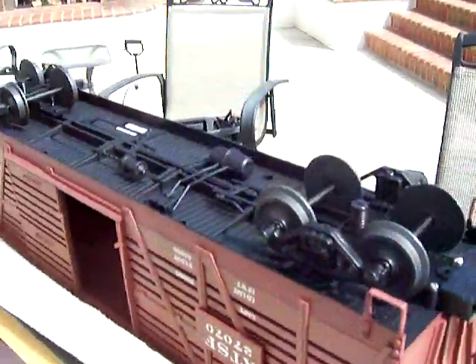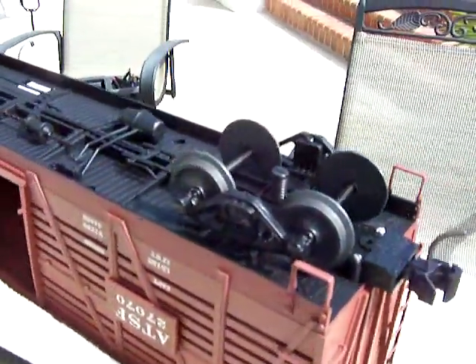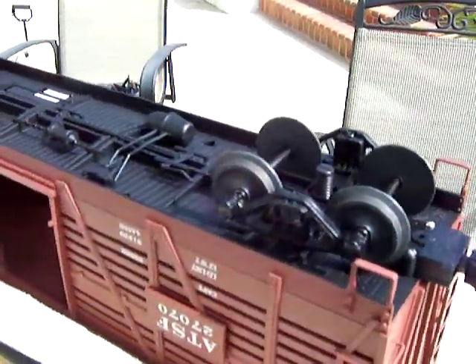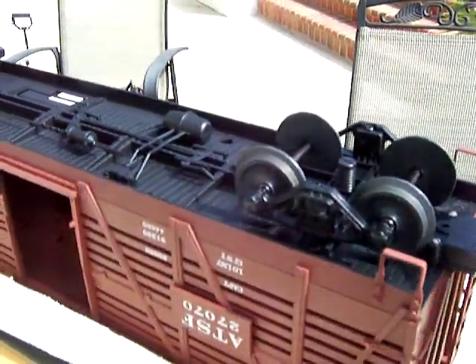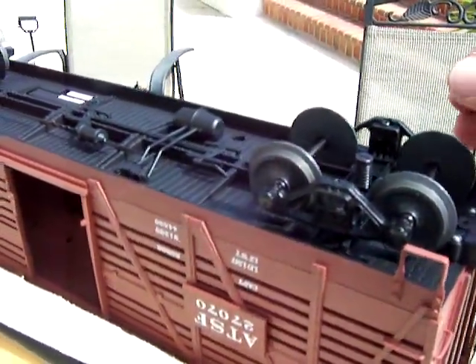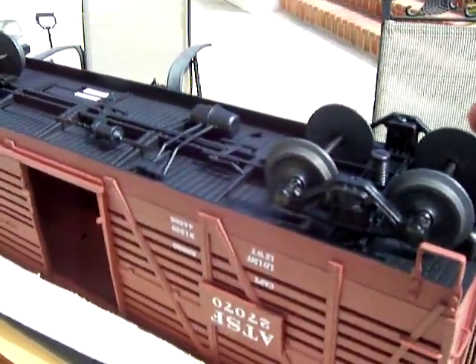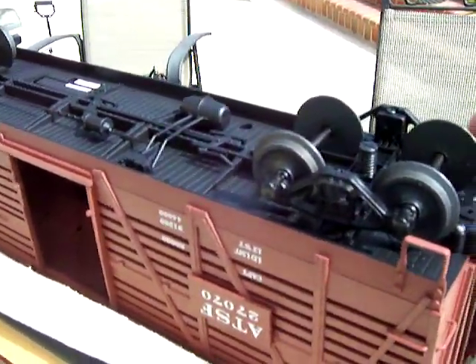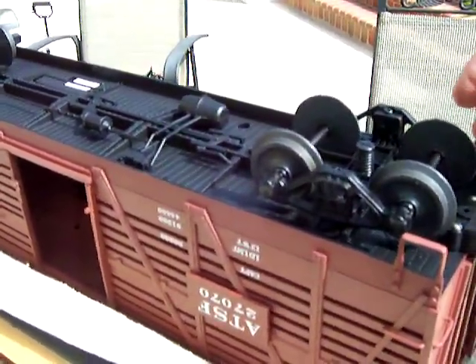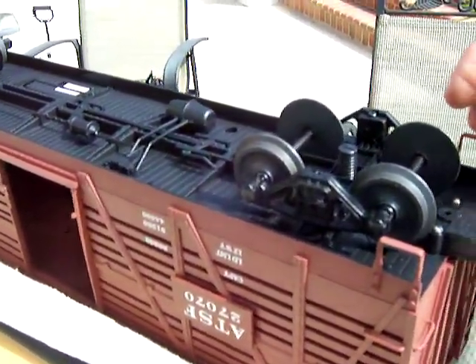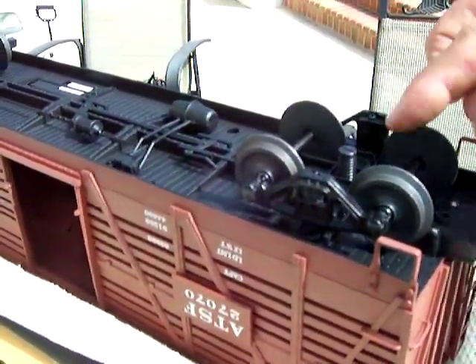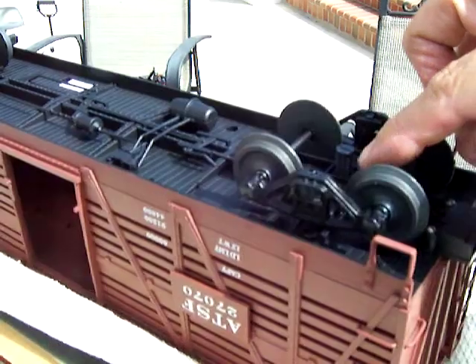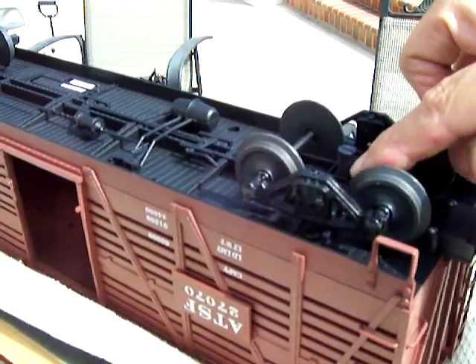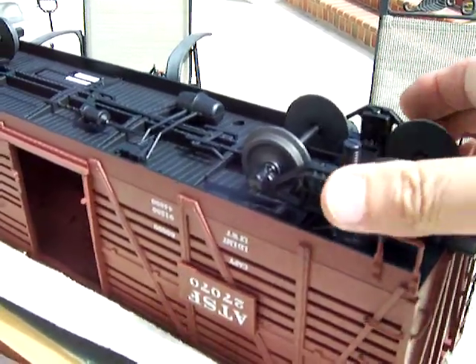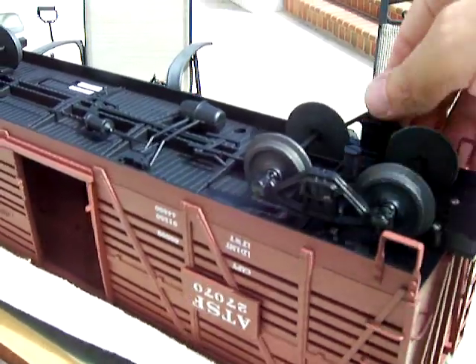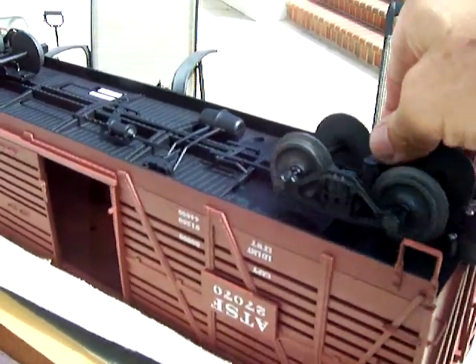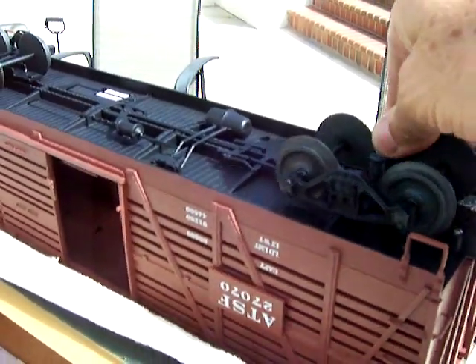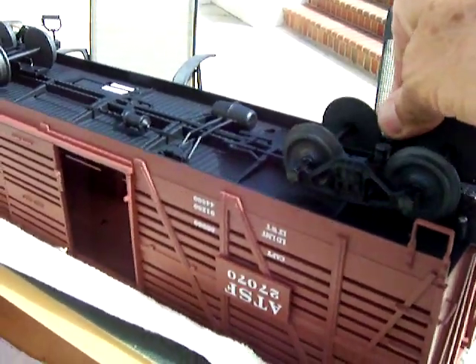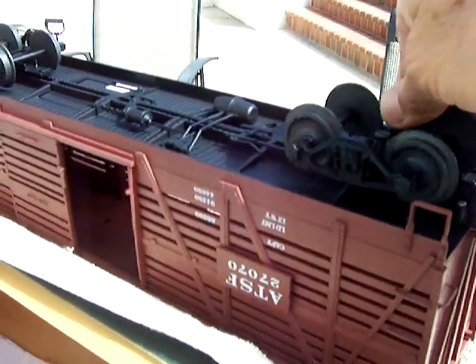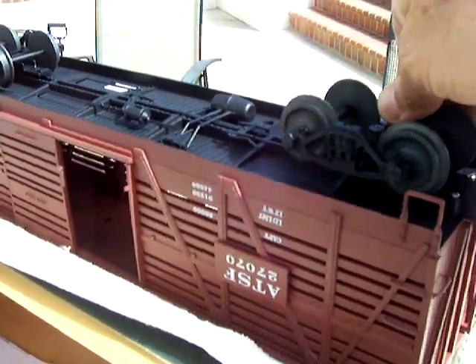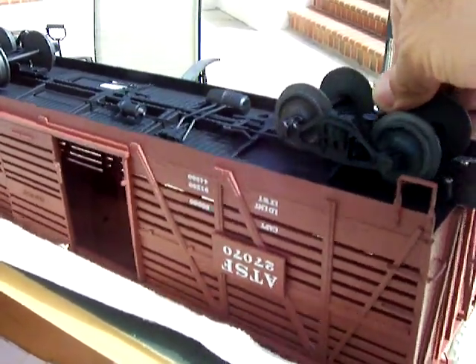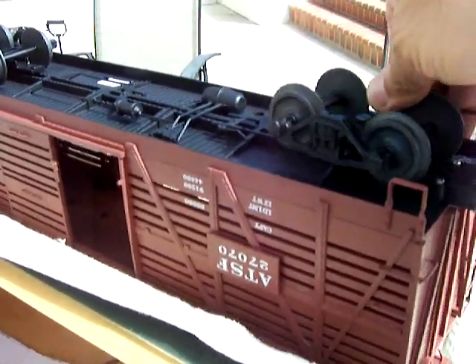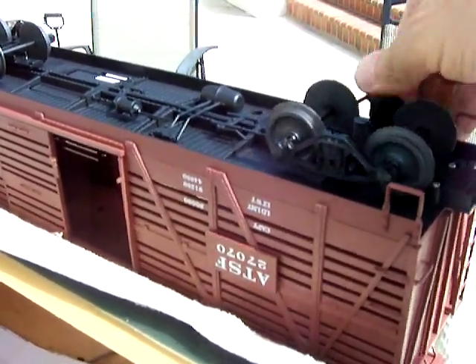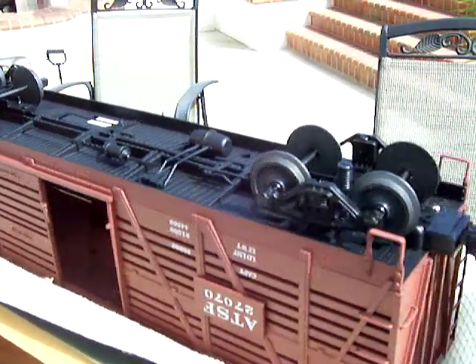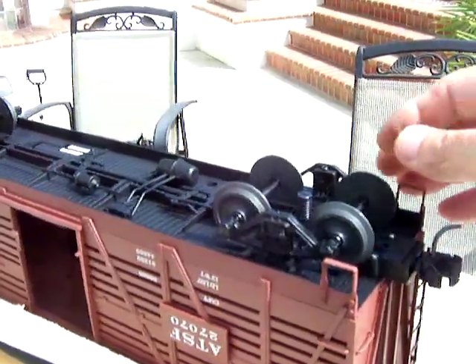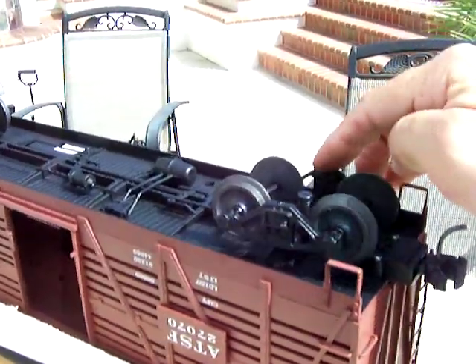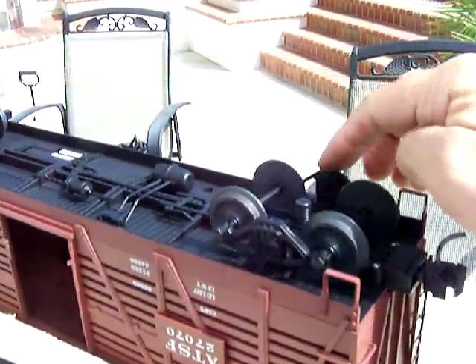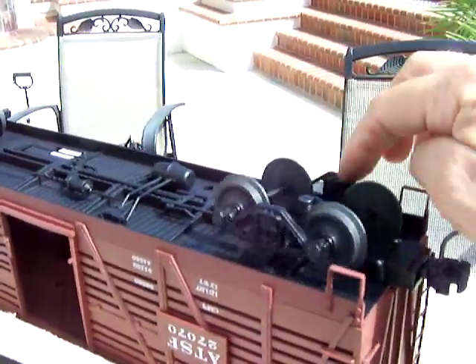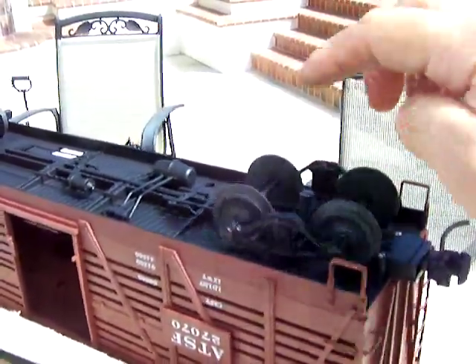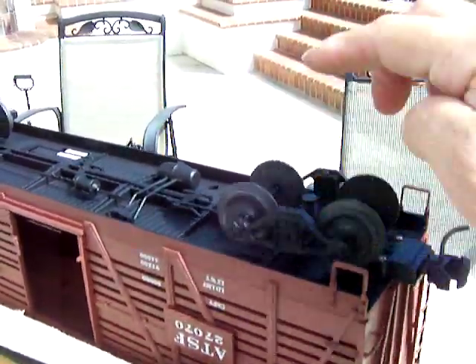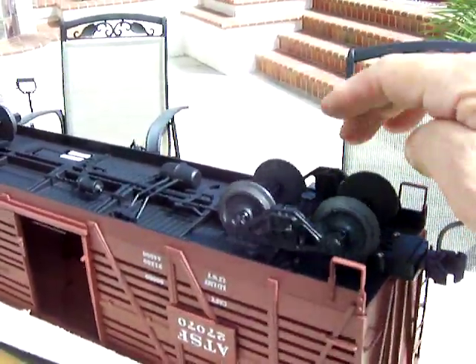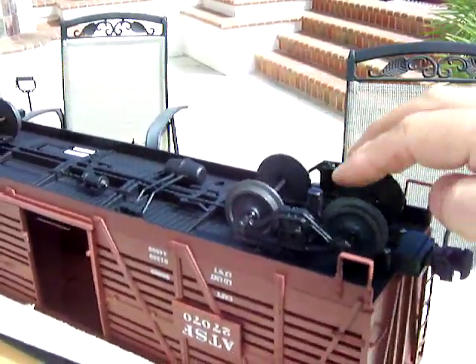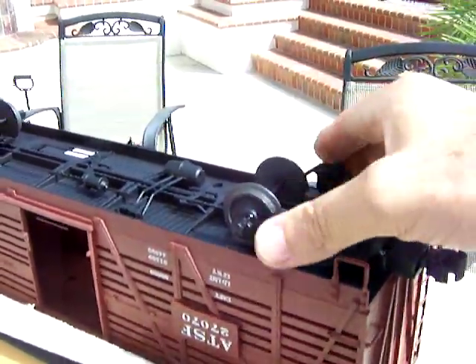Here's an AML stock car as delivered. Notice the truck assembly has a large spring here. This allows about a quarter inch of up and down play, which you definitely don't need. But the big problem is how floppy the truck is.